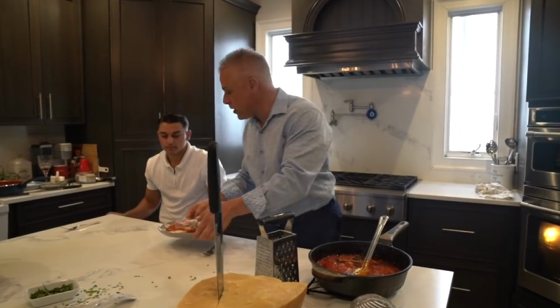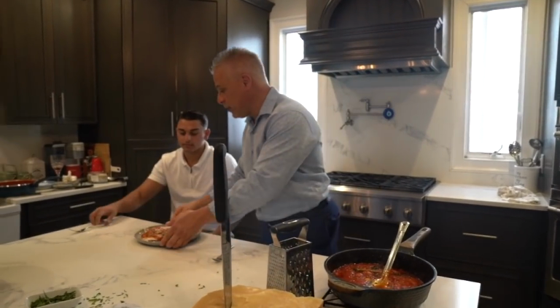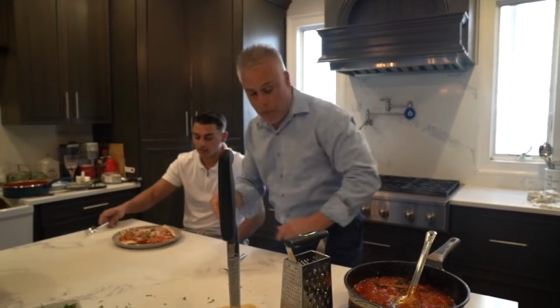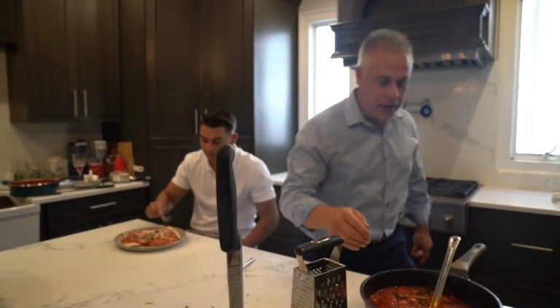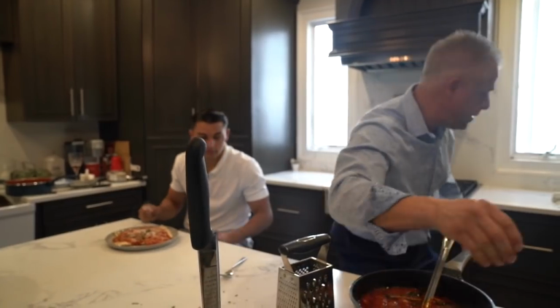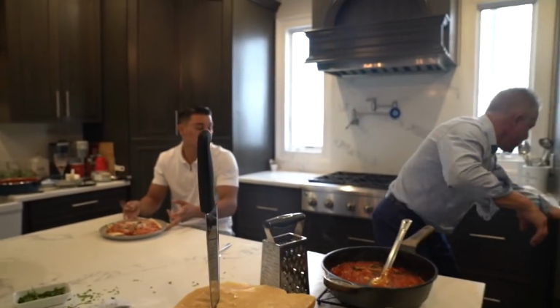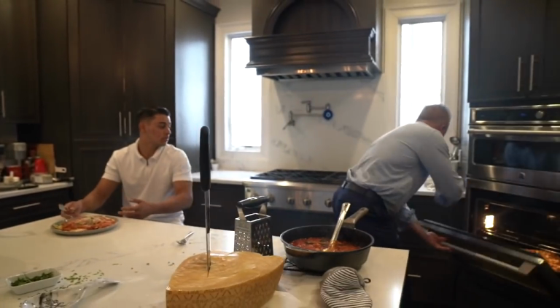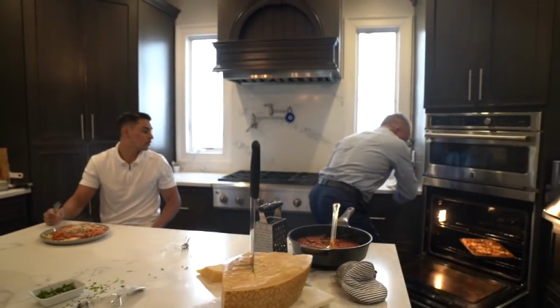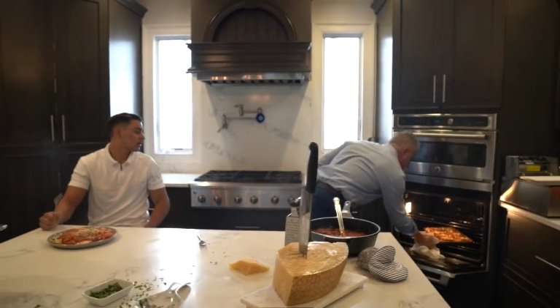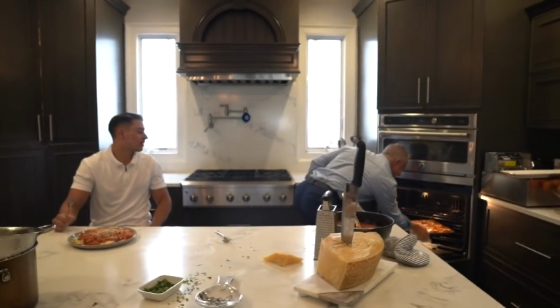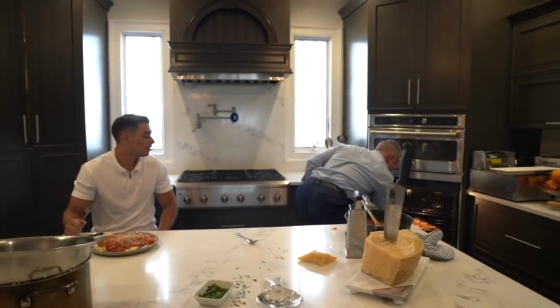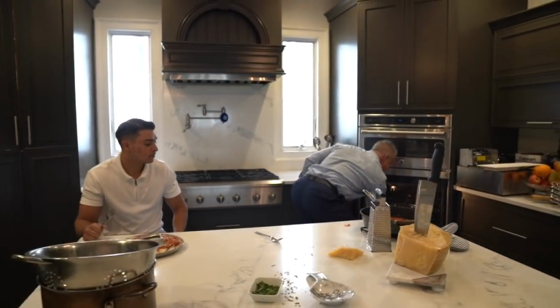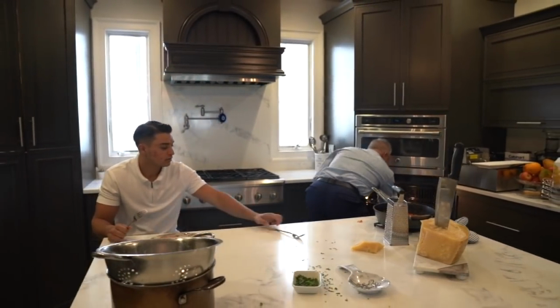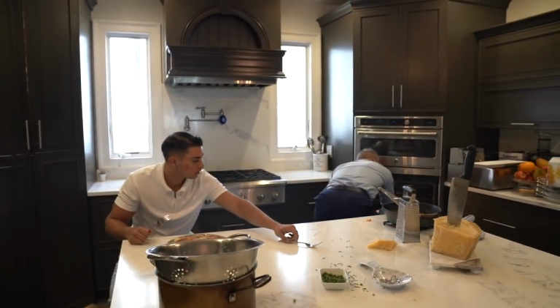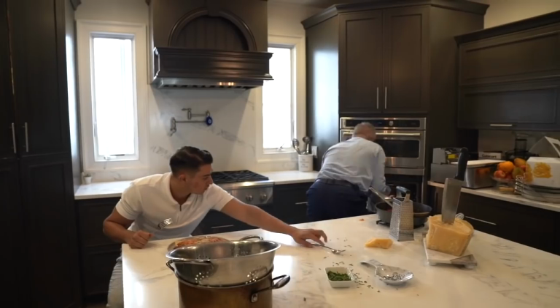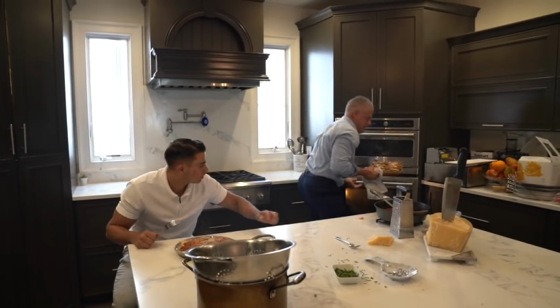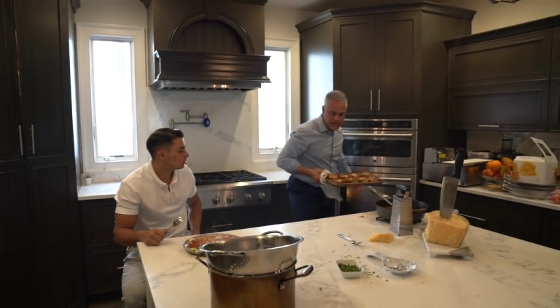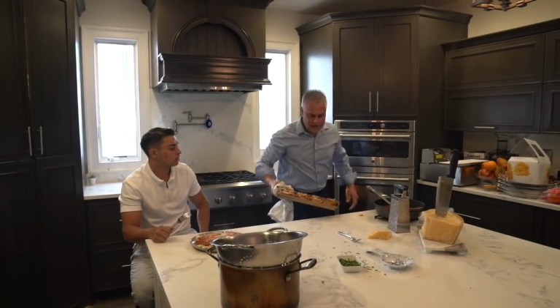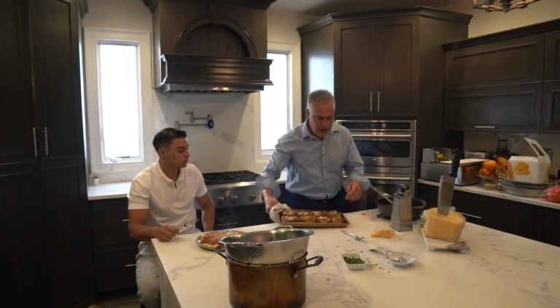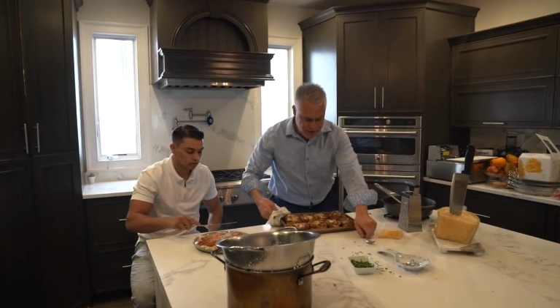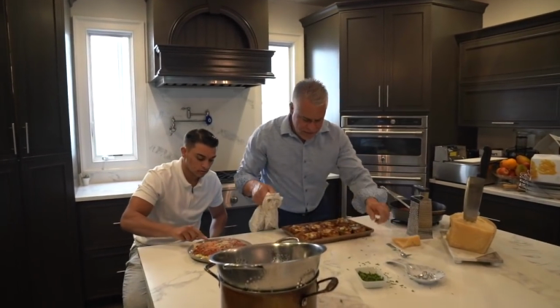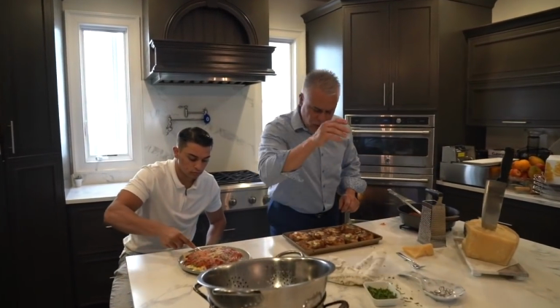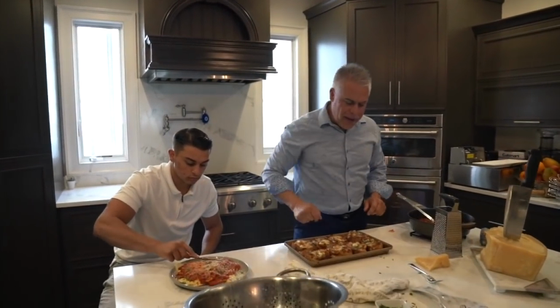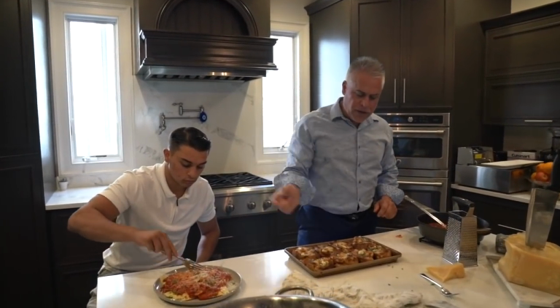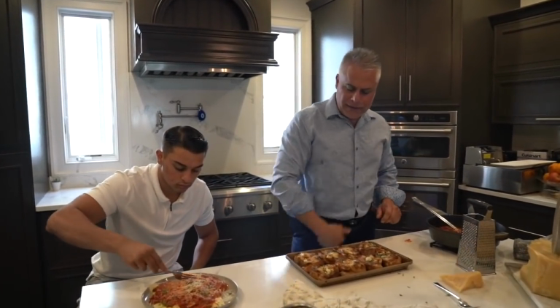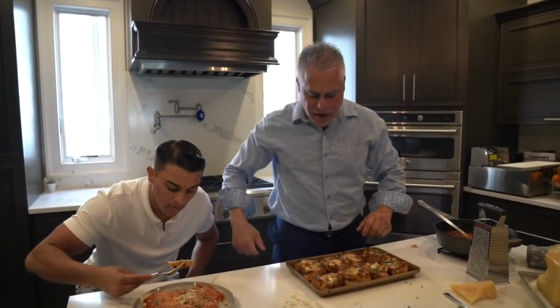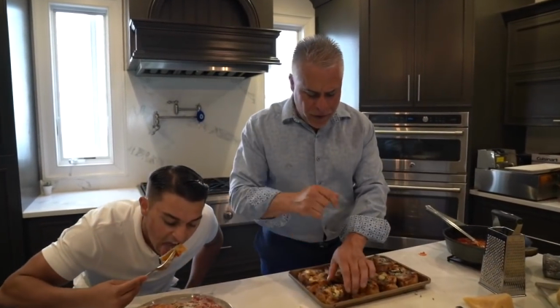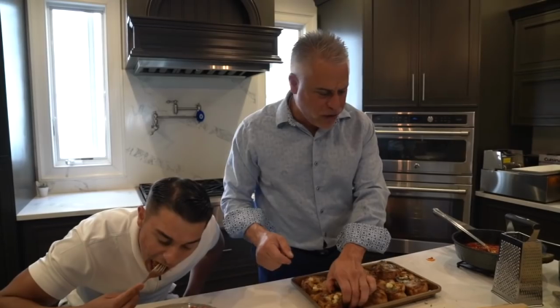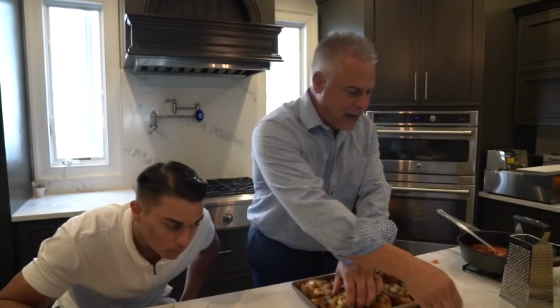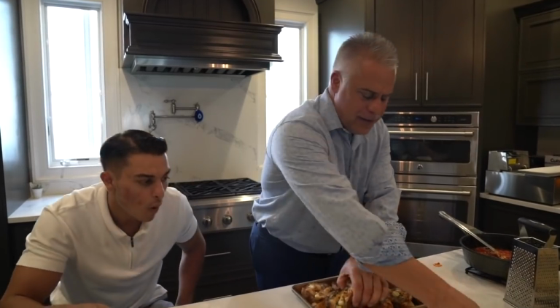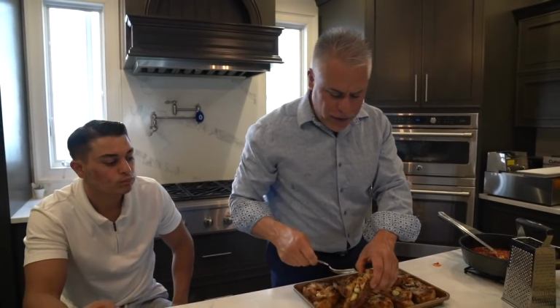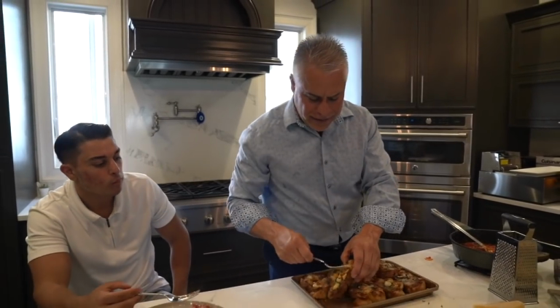You try the raviolis — oh my god, my garlic bread, can't forget that. Nice garlic bread: extra butter, extra garlic, extra olive oil, extra everything. Let me do the Italian dunk.